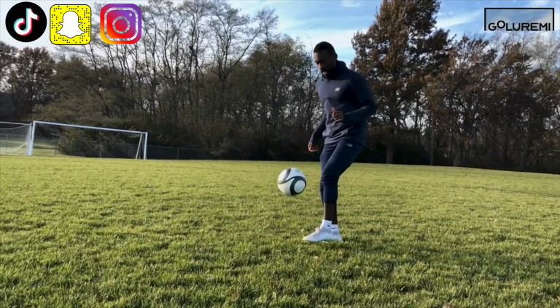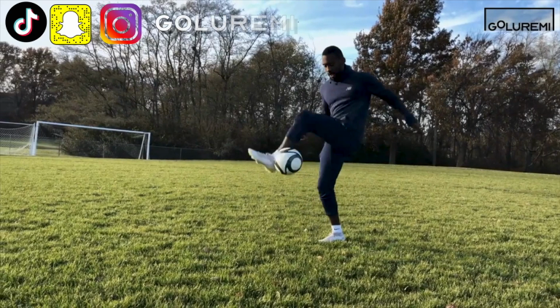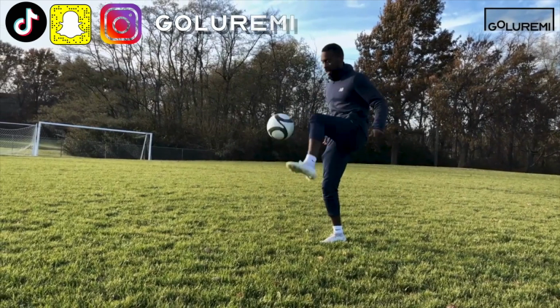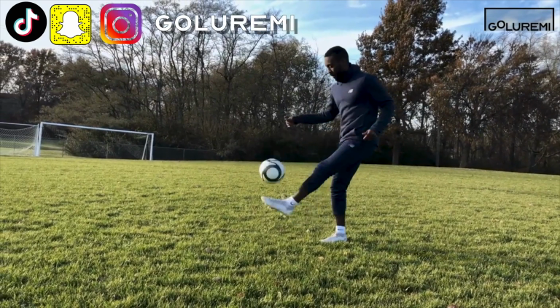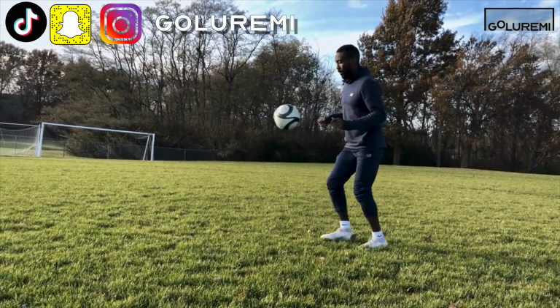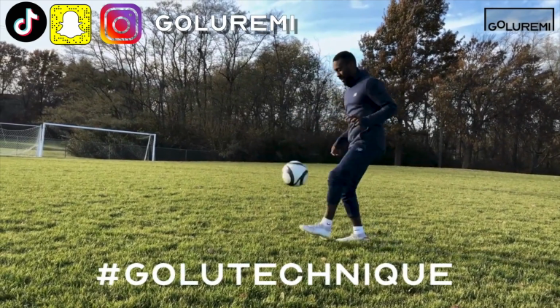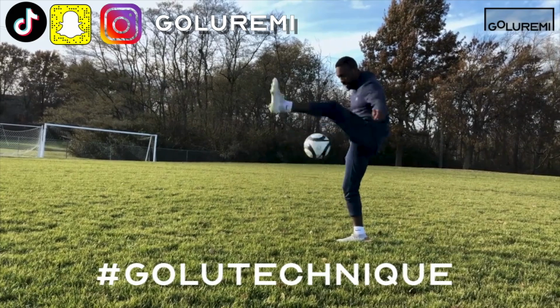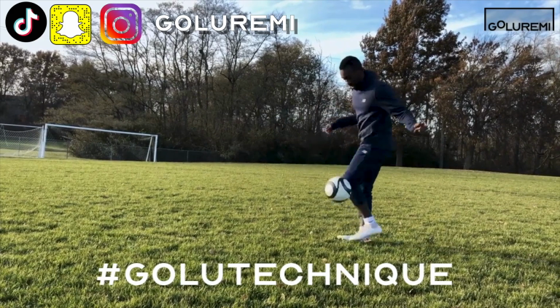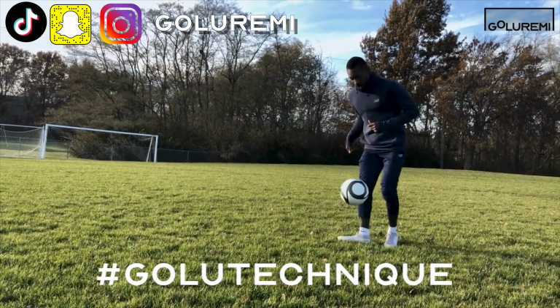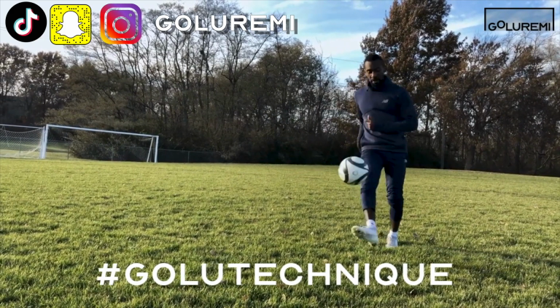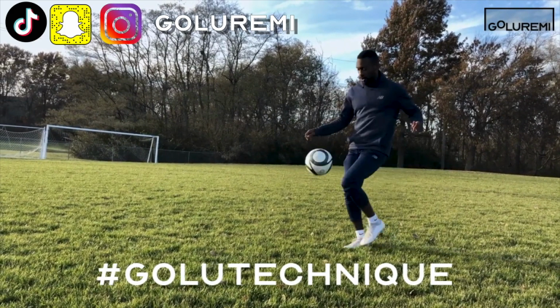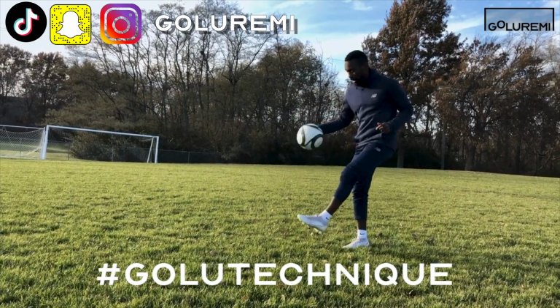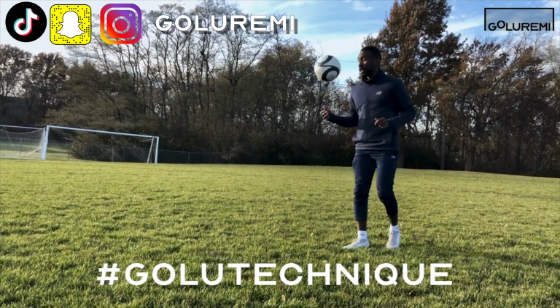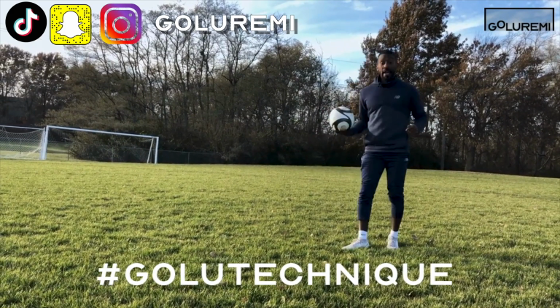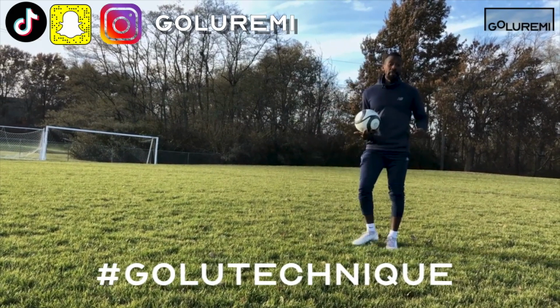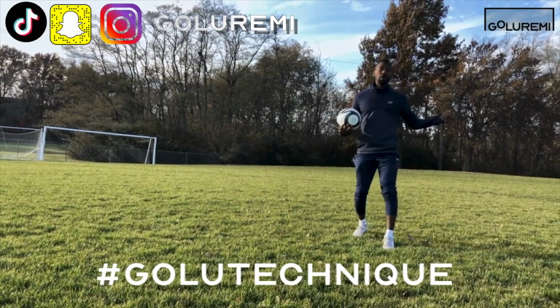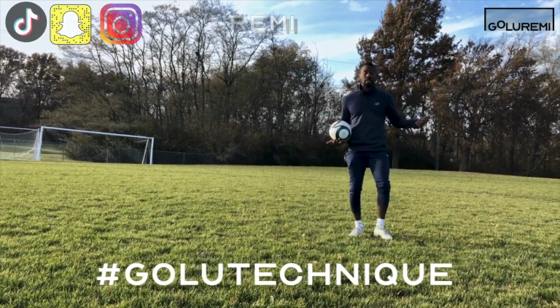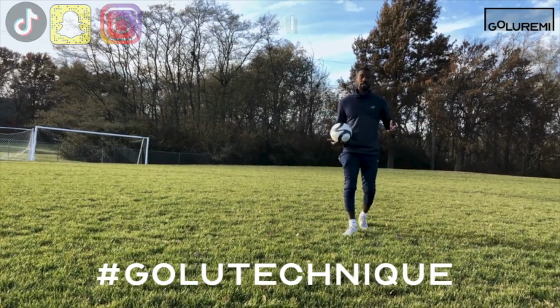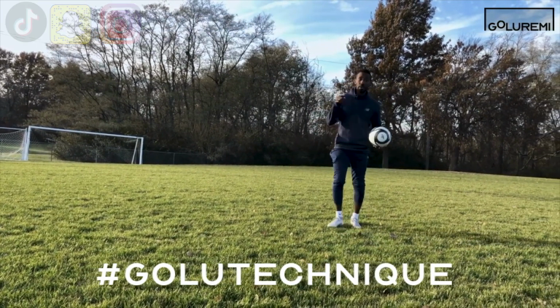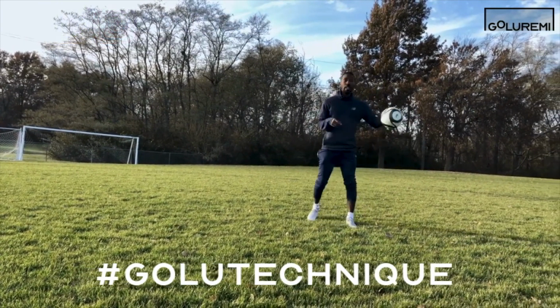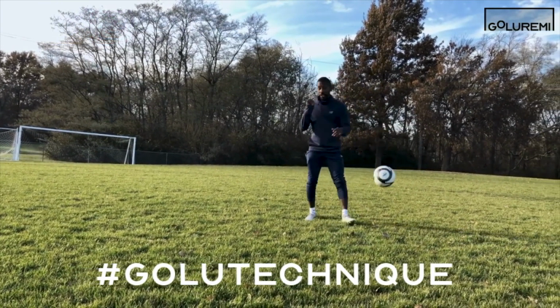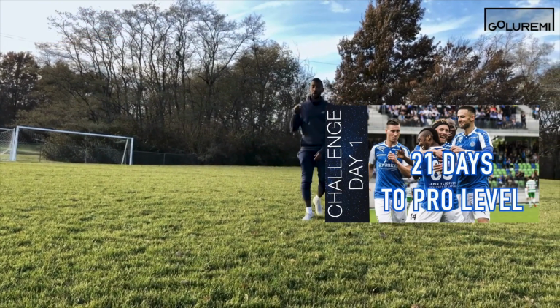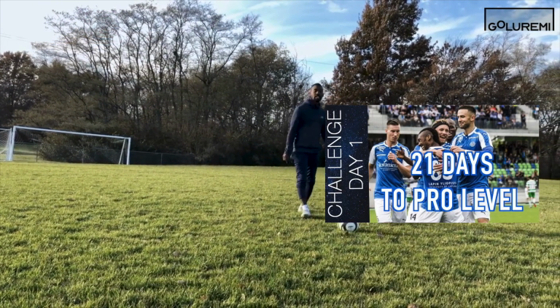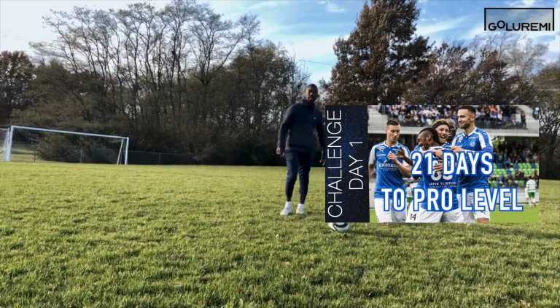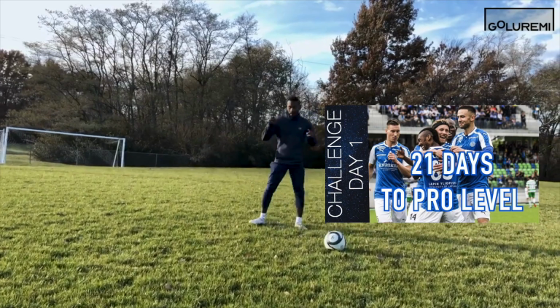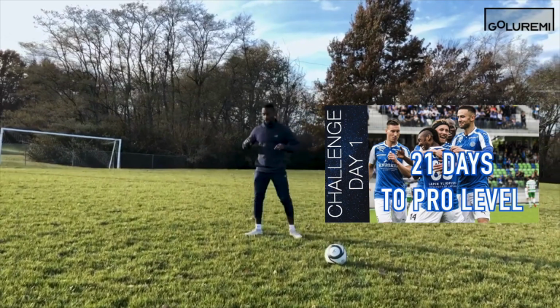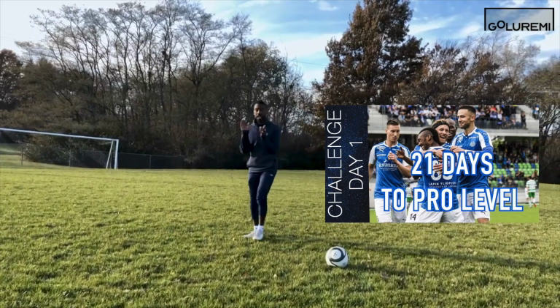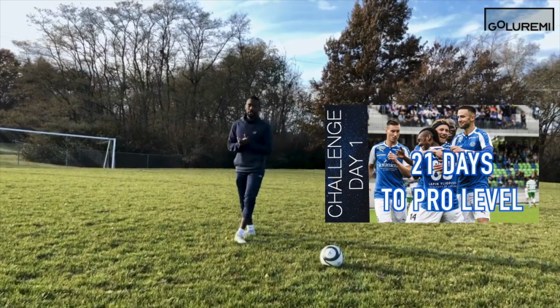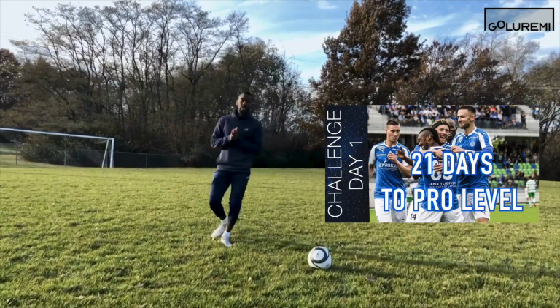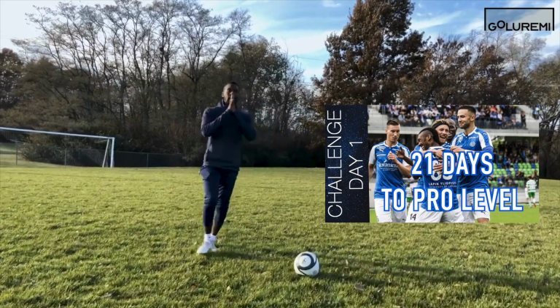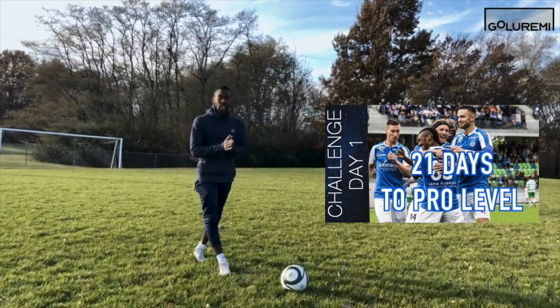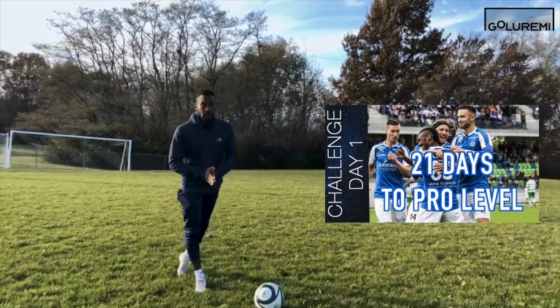You guys, if you don't have your technique down, you're not going to be able to do half of what we do in this video. So if you don't, check out the 21 Day Challenge. It's baller. It's got everything you need. Check it out.